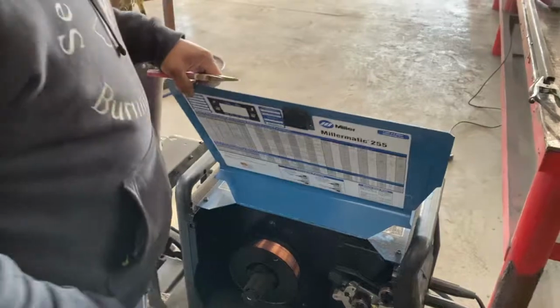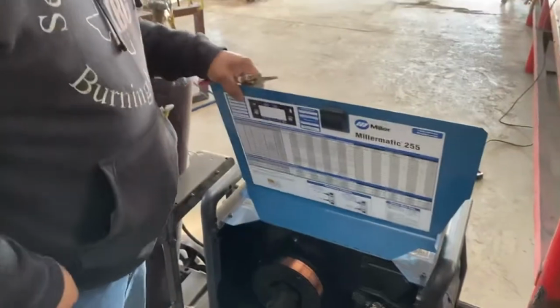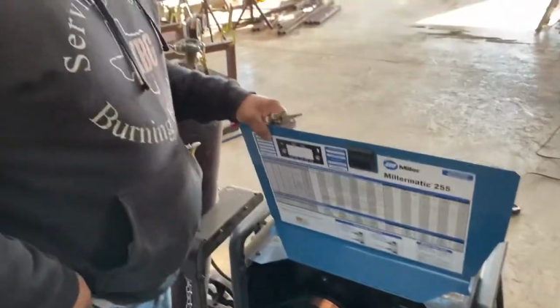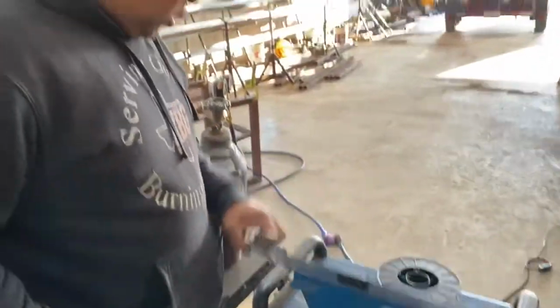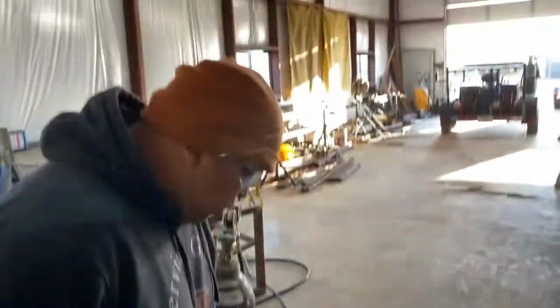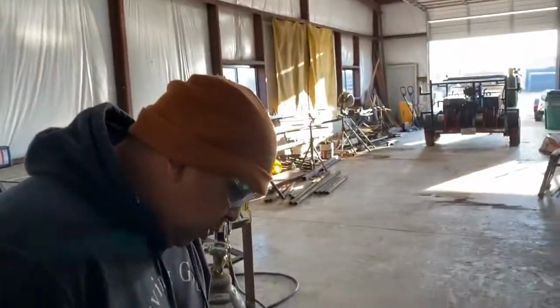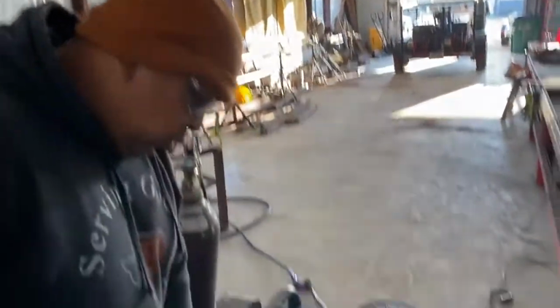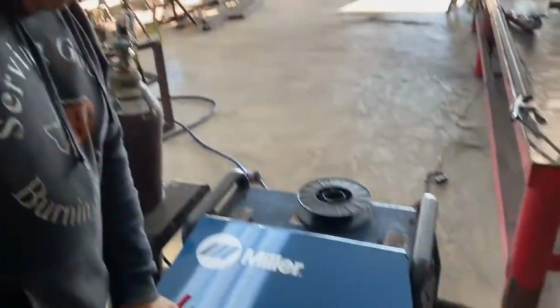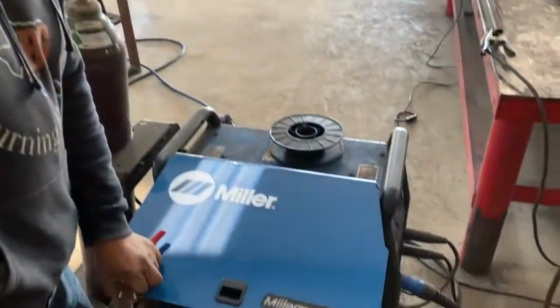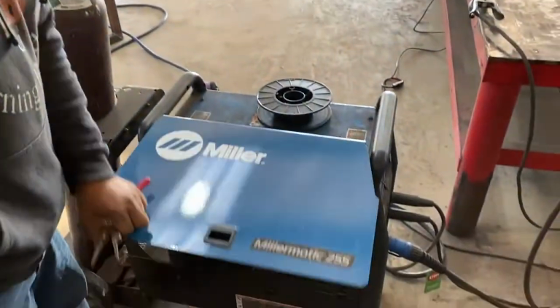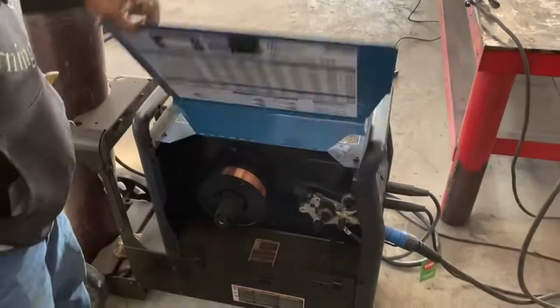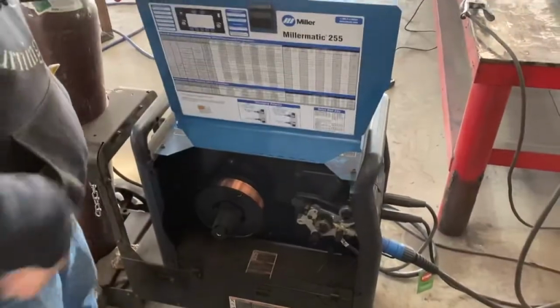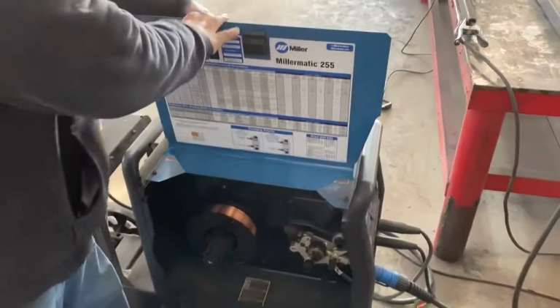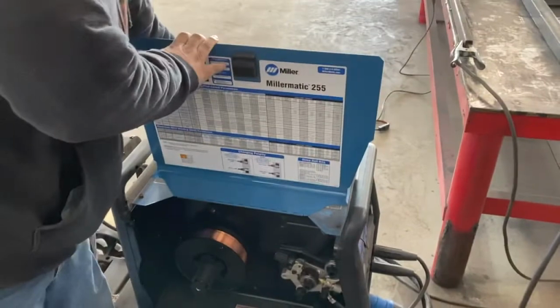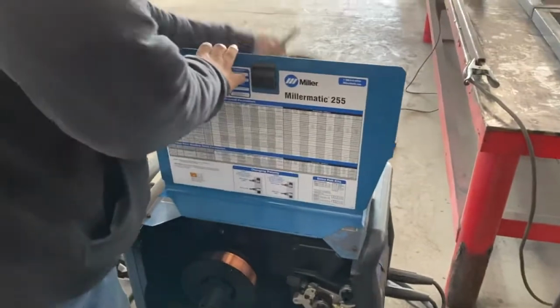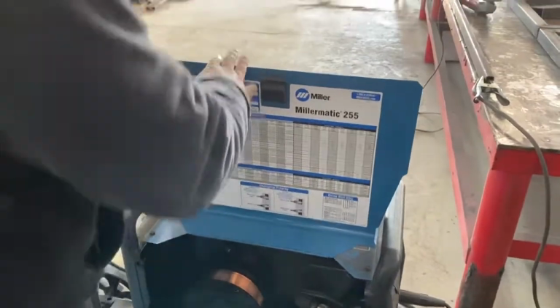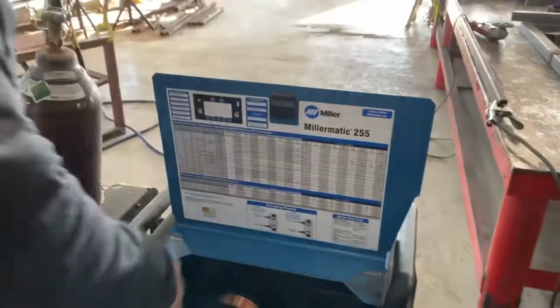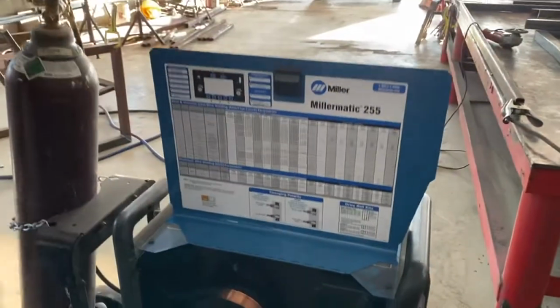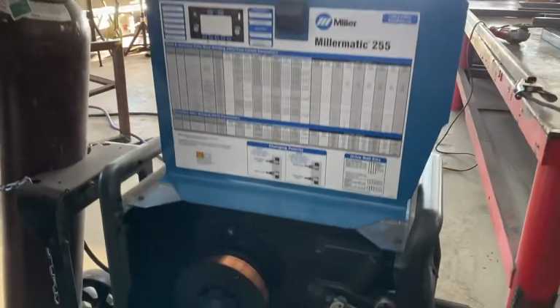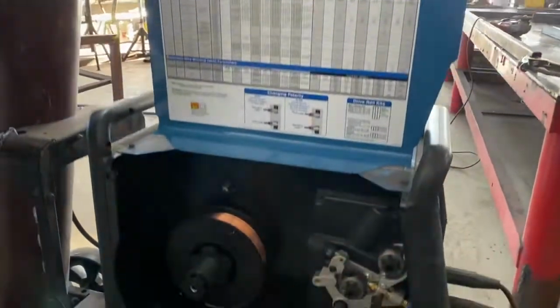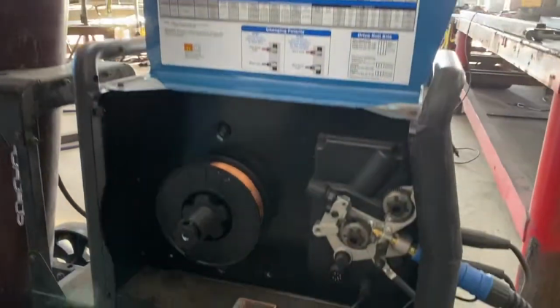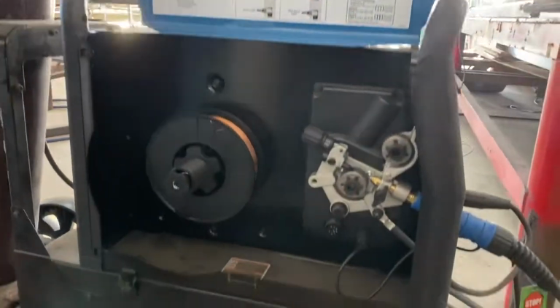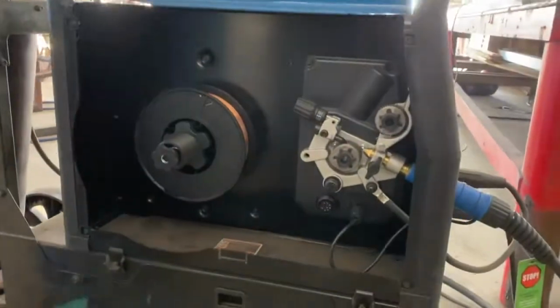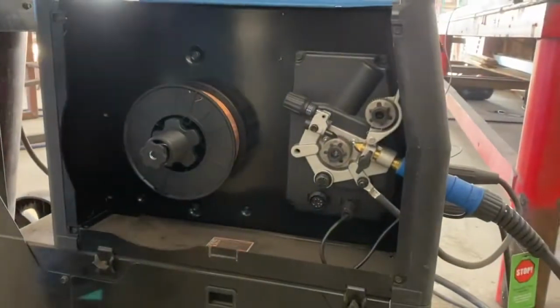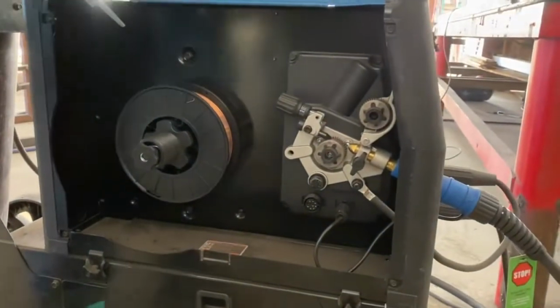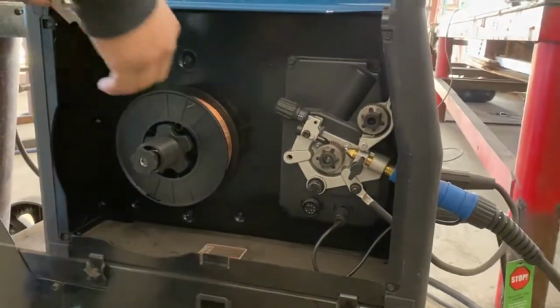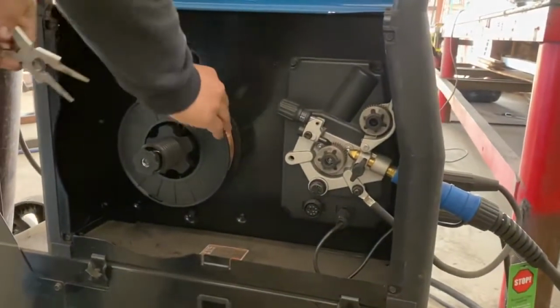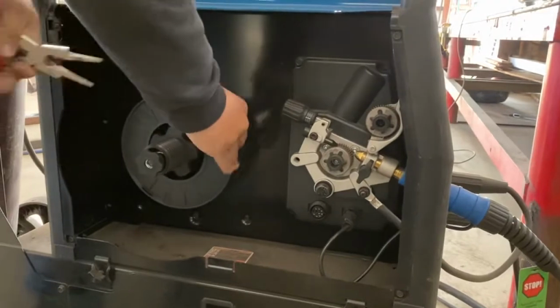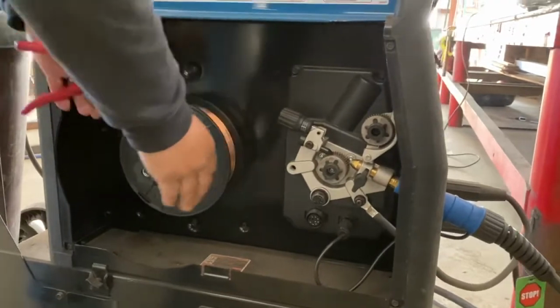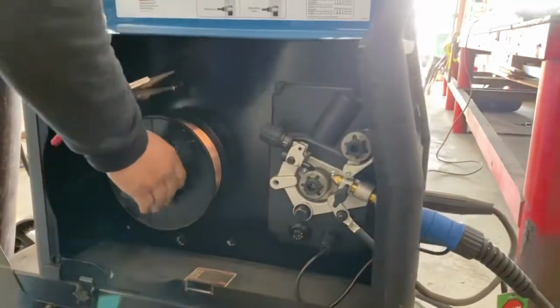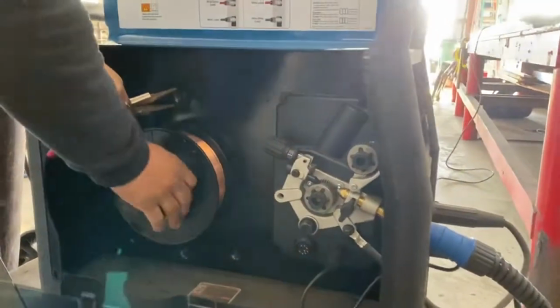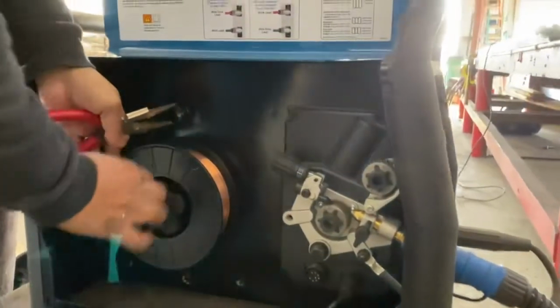Alright y'all, so we're doing a Miller 255 — 255 millimeter — we're changing the wire. How do you change the wire in the machine? We already got the spool on here.